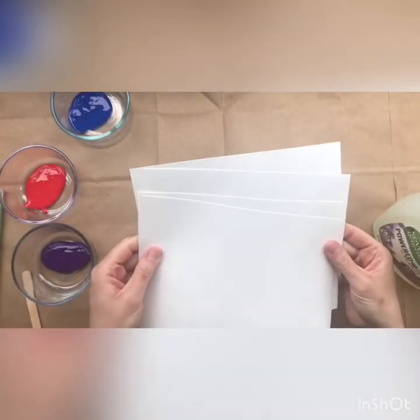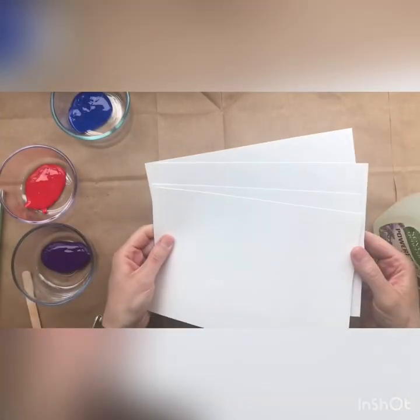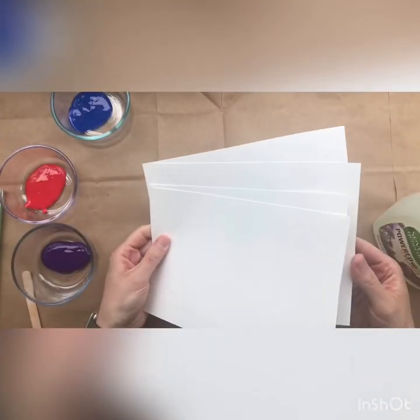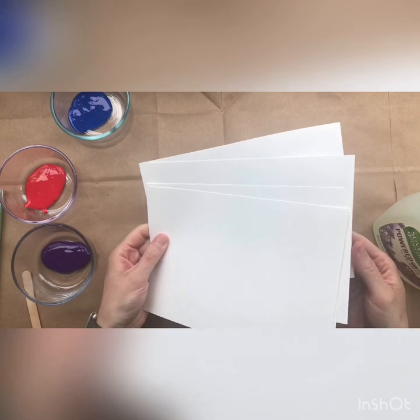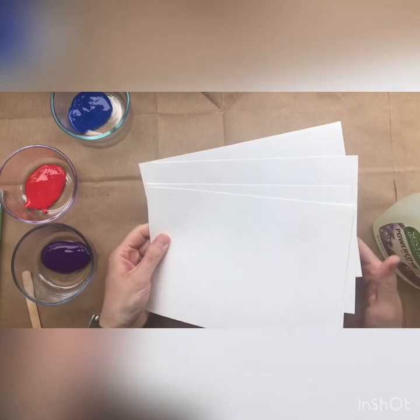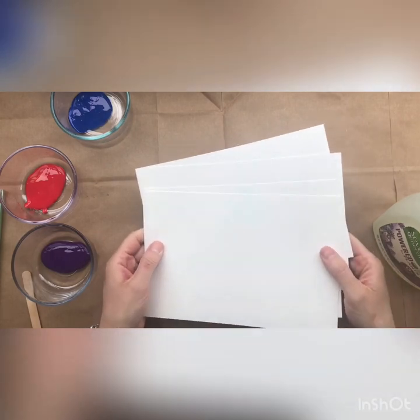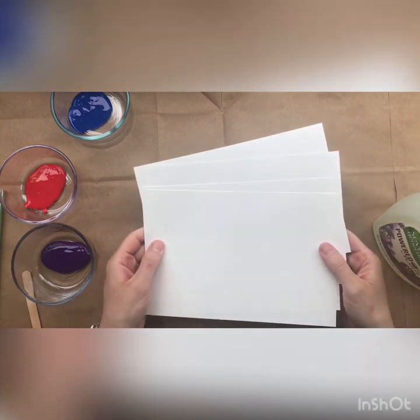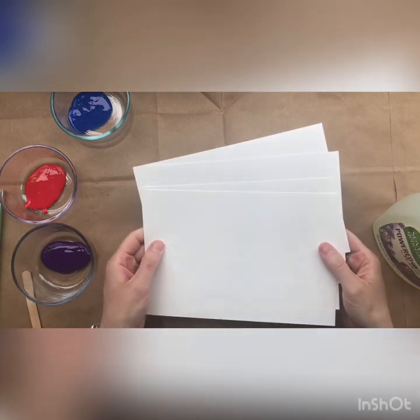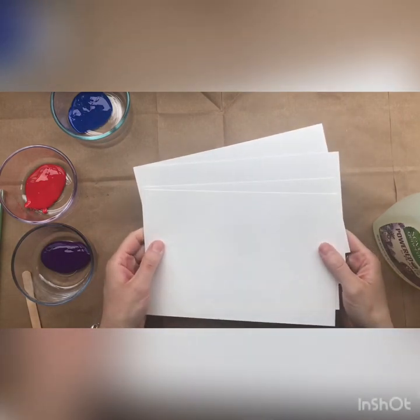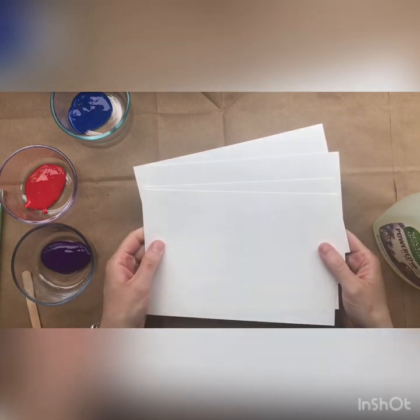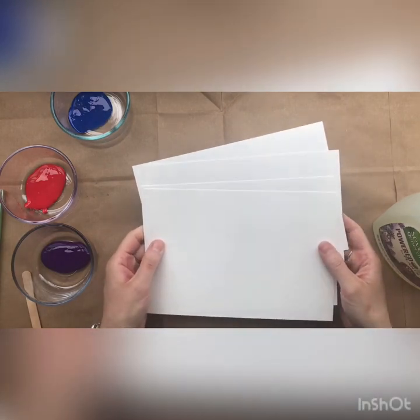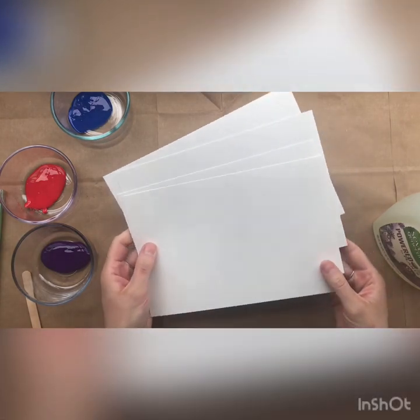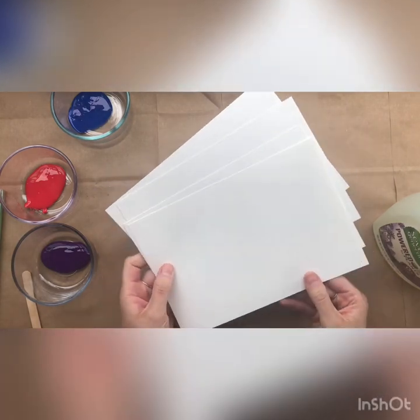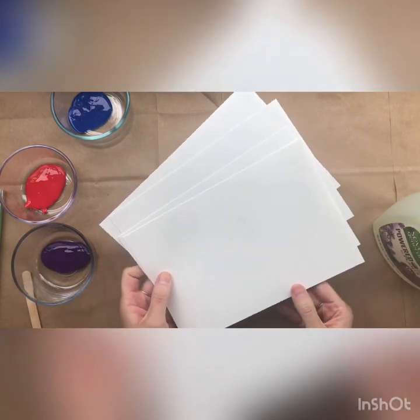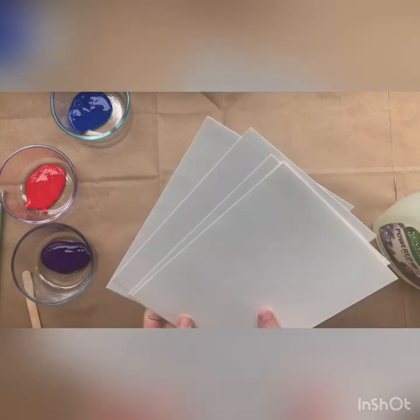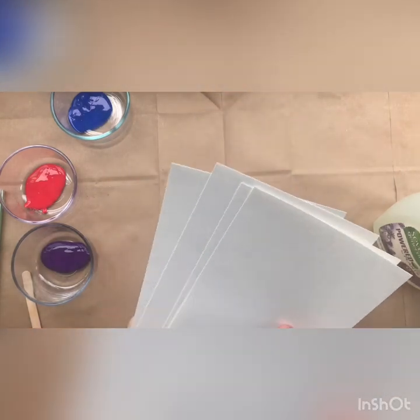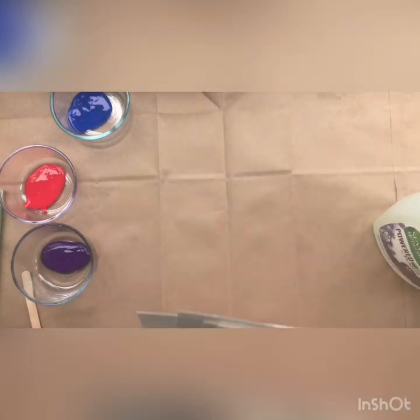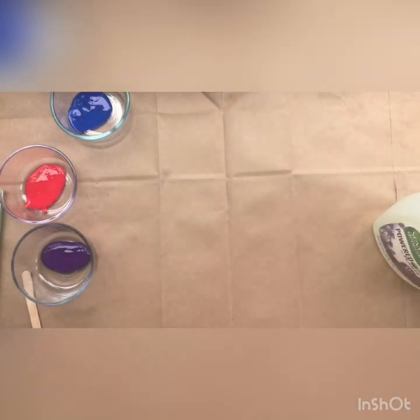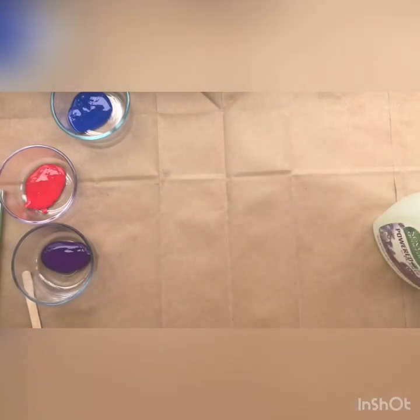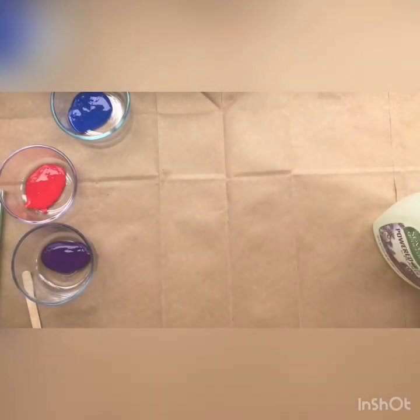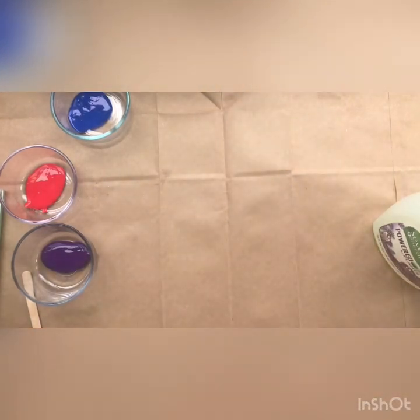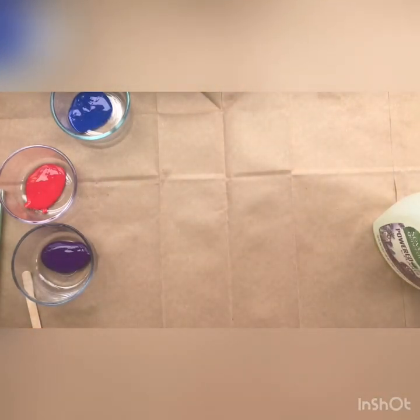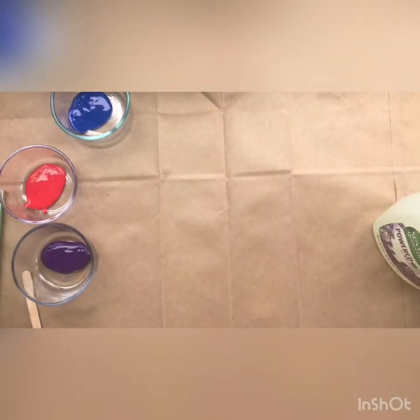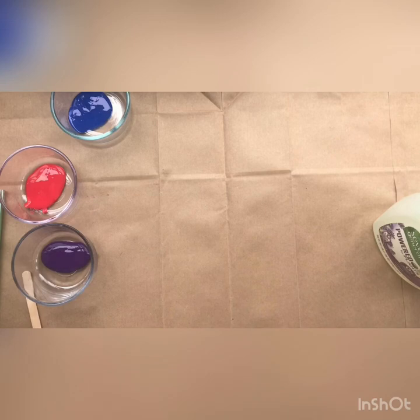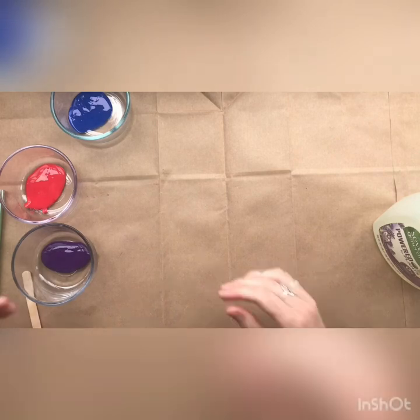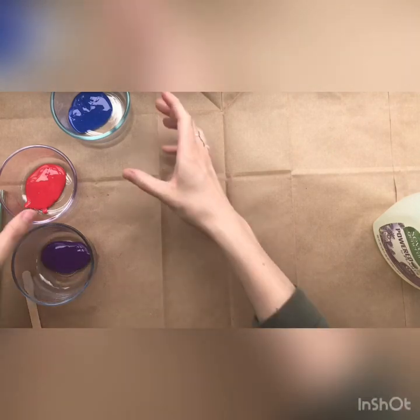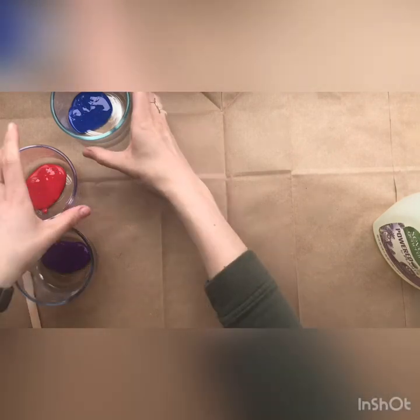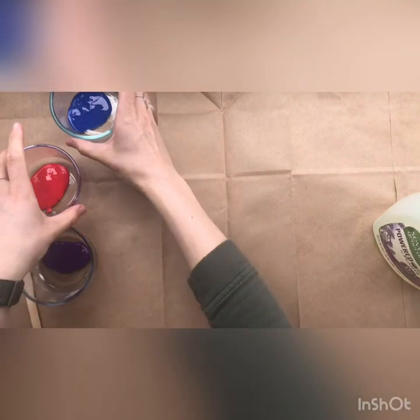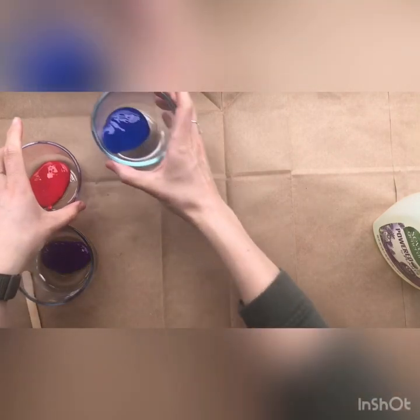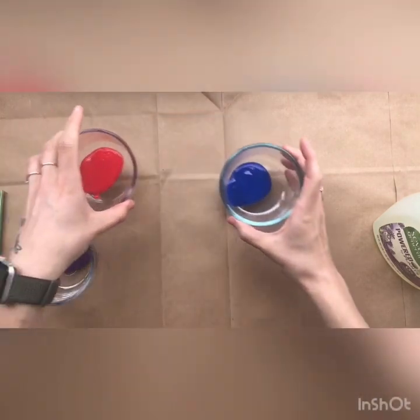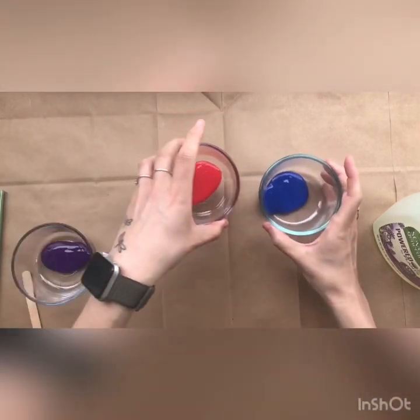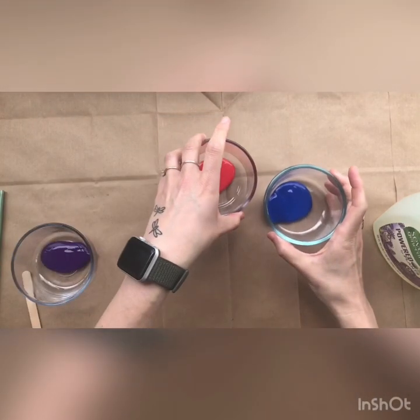I'm starting out with some thicker pieces of paper that I've cut in half, and I'm going to set these aside while I get my bubble paint ready.